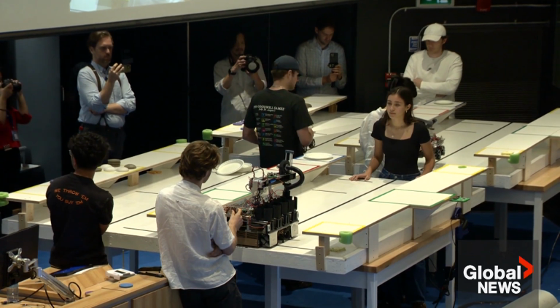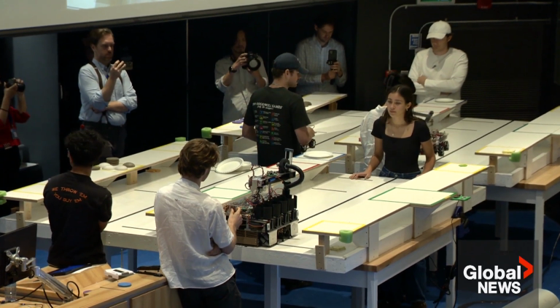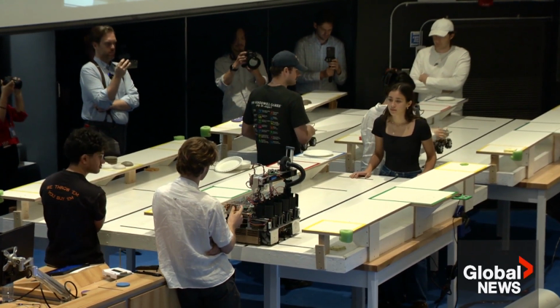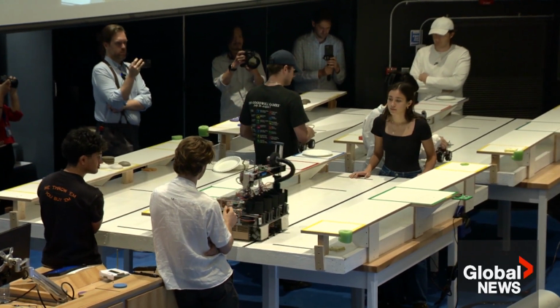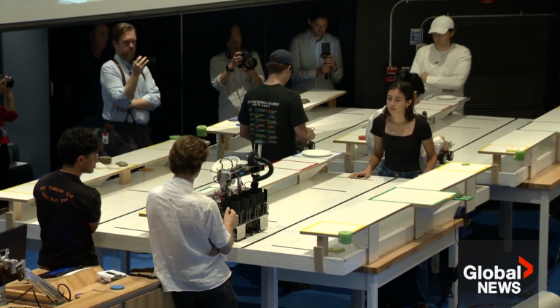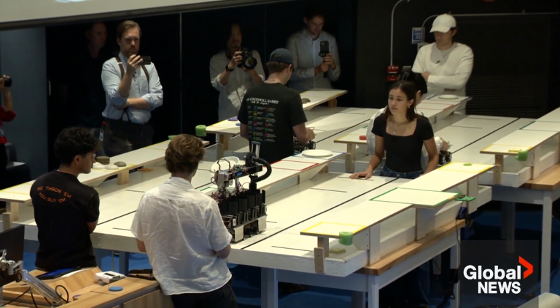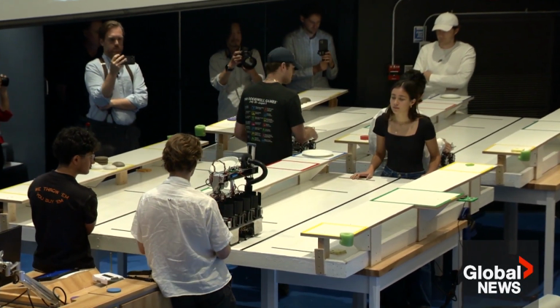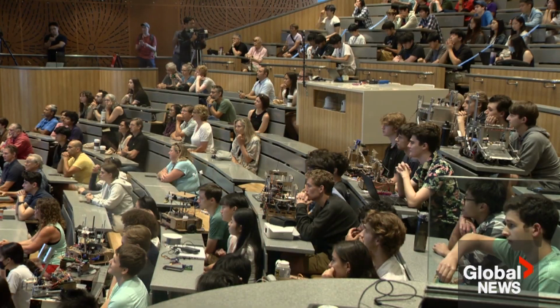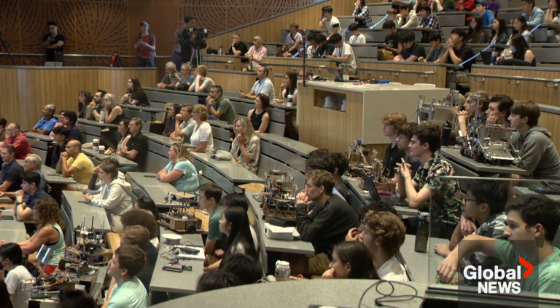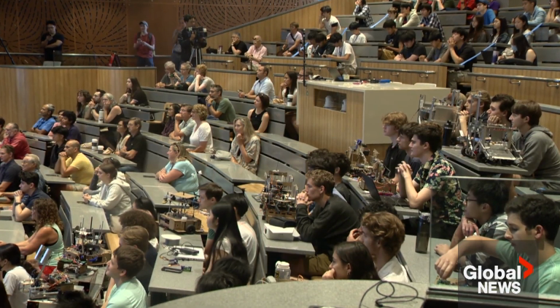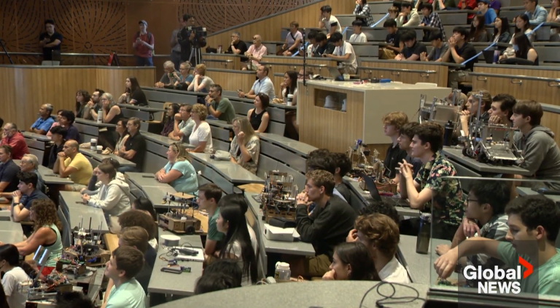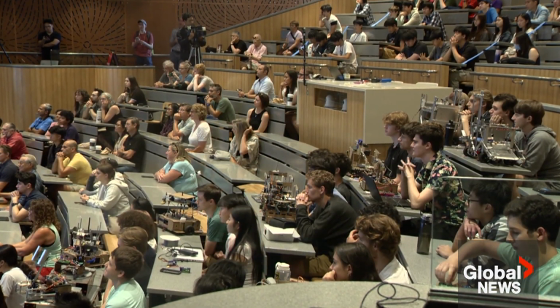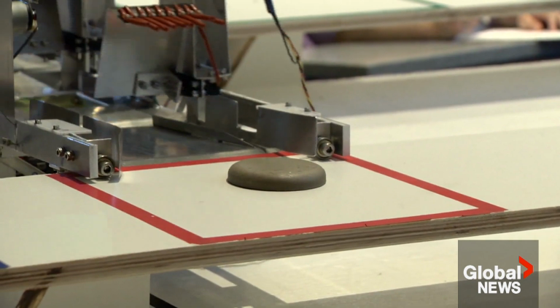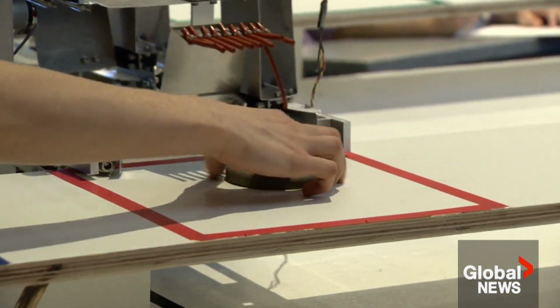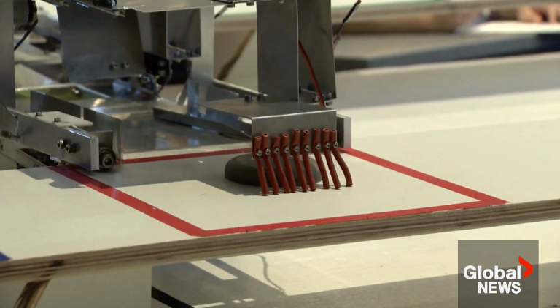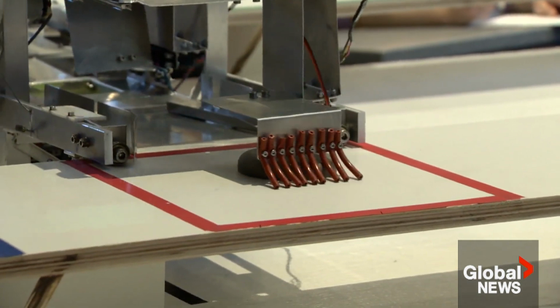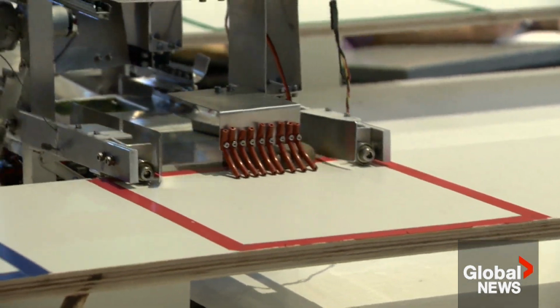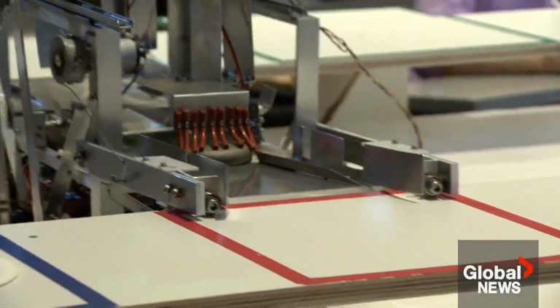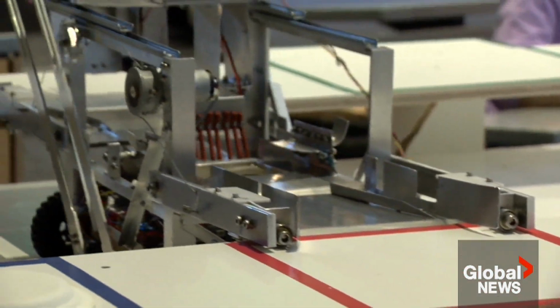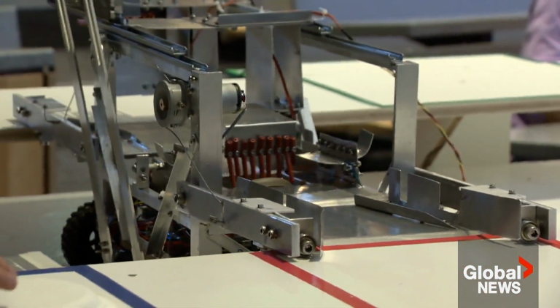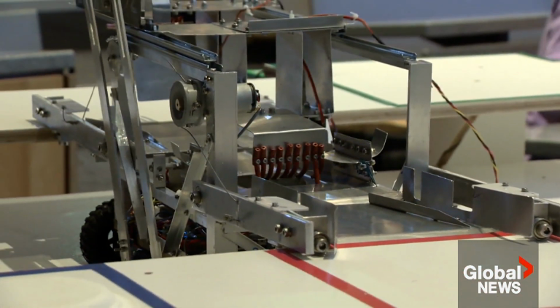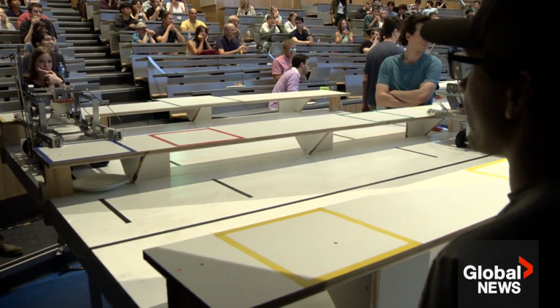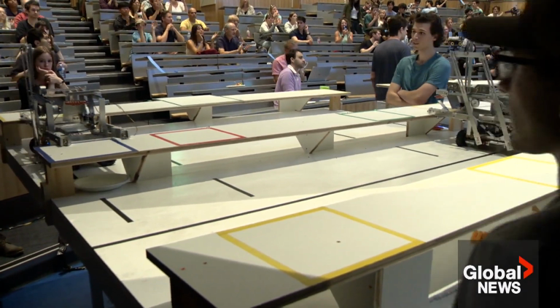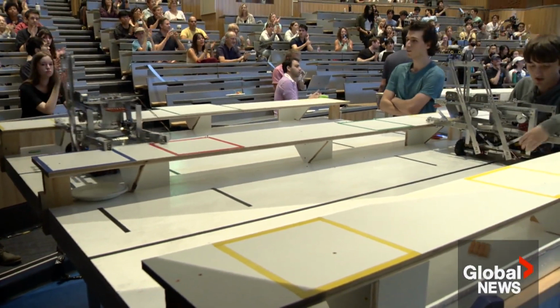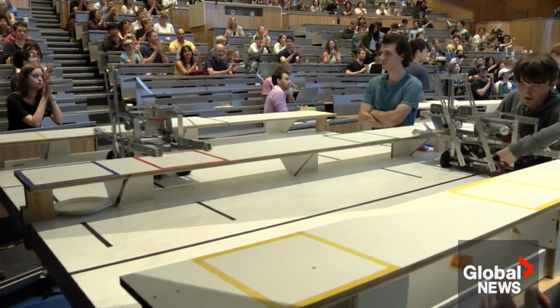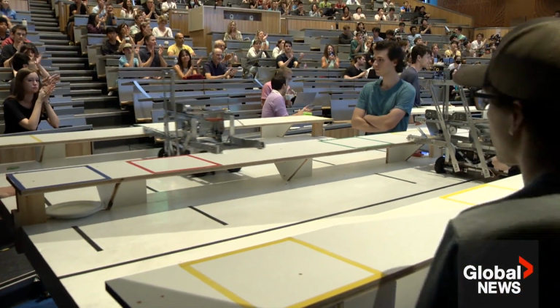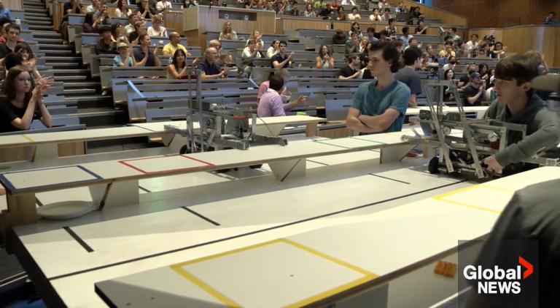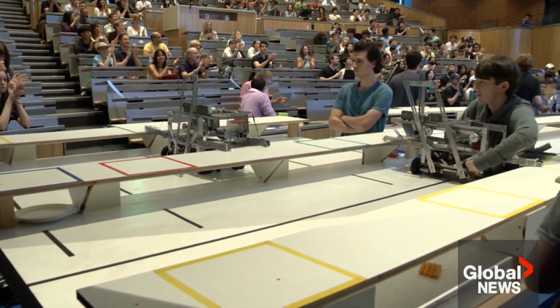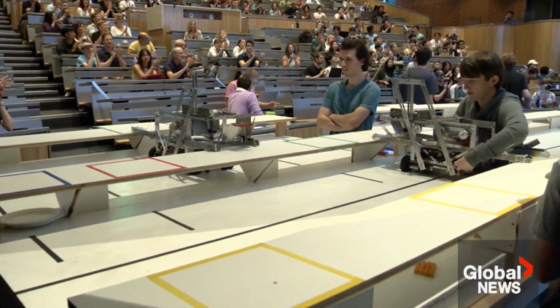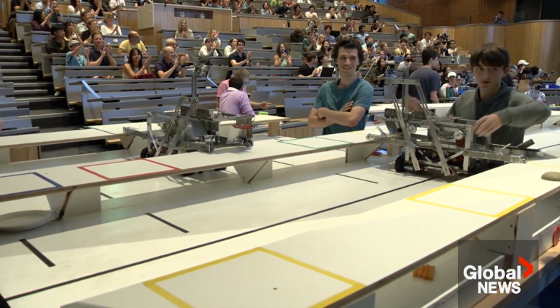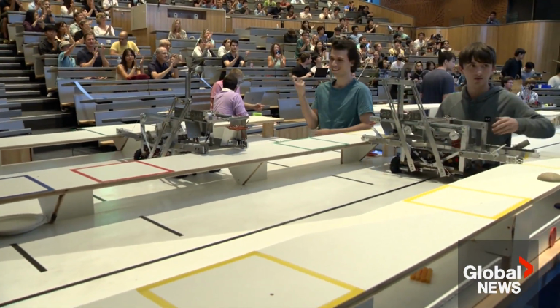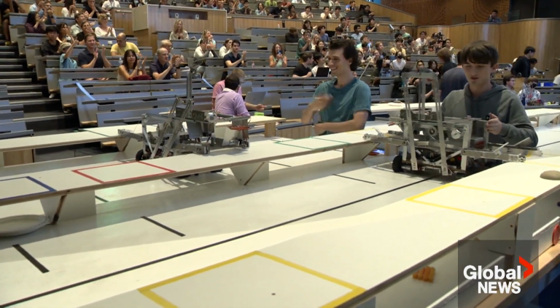Two, one, go! And that may be the kind of background you need to win here — UBC's annual robot competition. It's actually a final exam where teams worked for about six weeks to build autonomous robots basically from scratch.